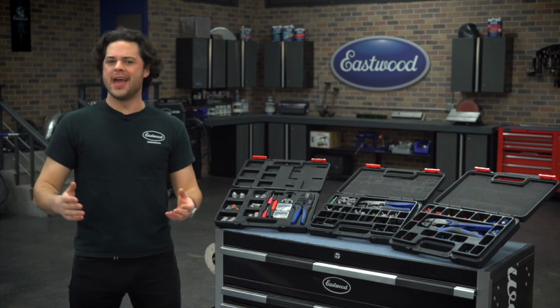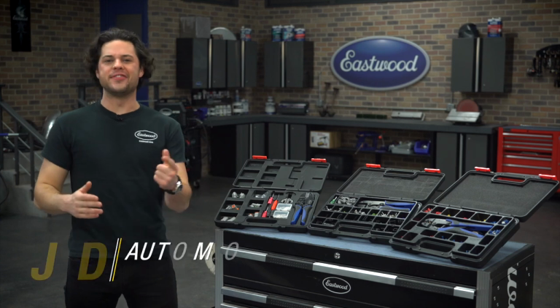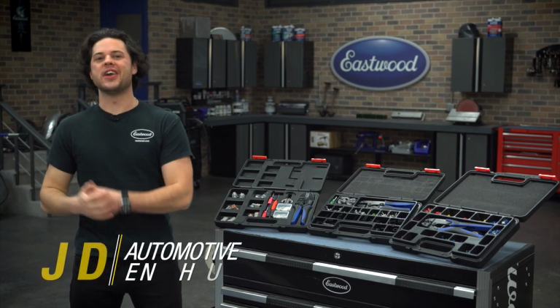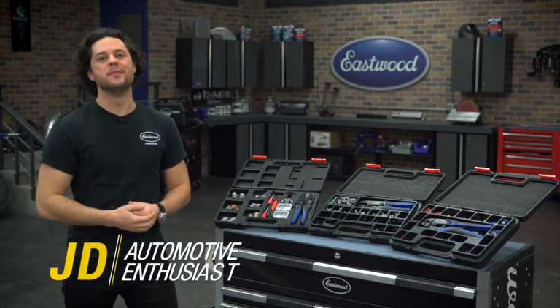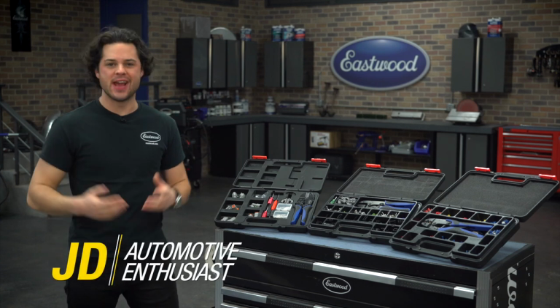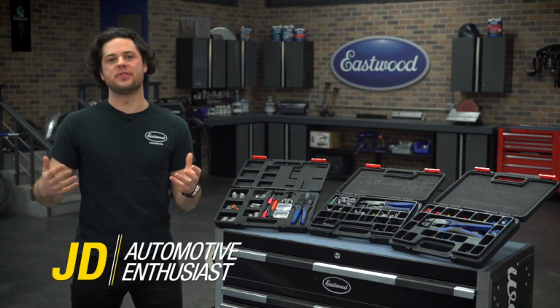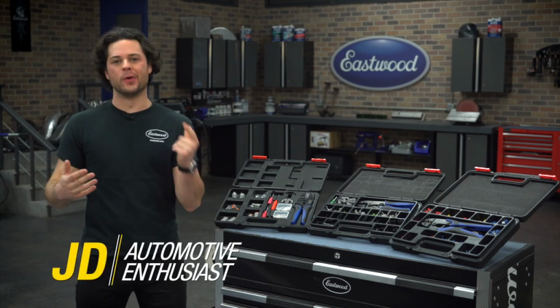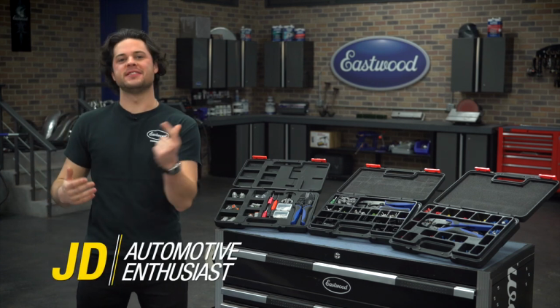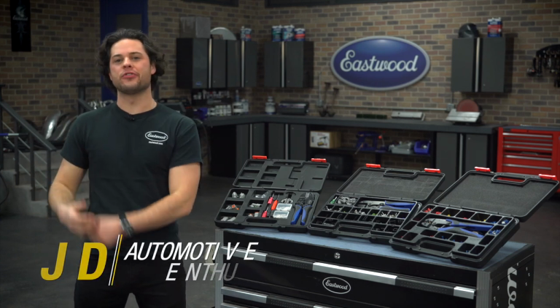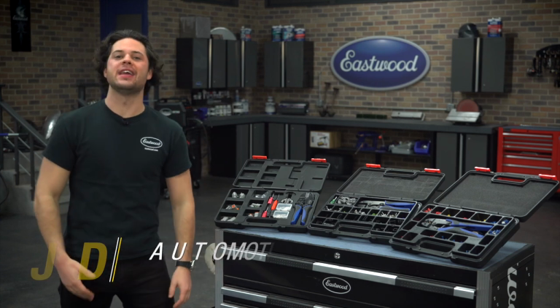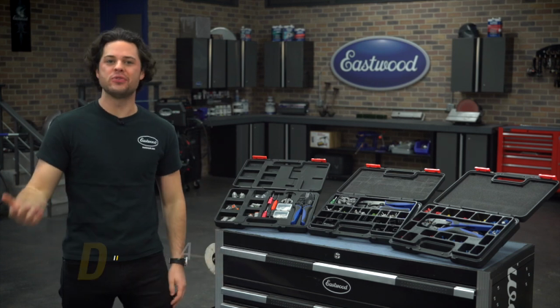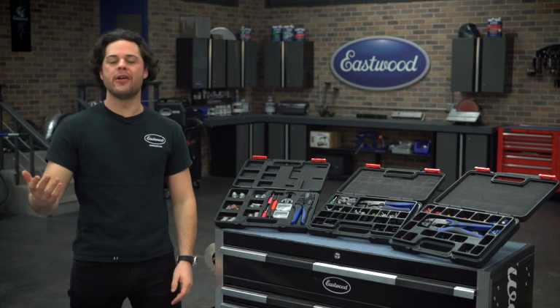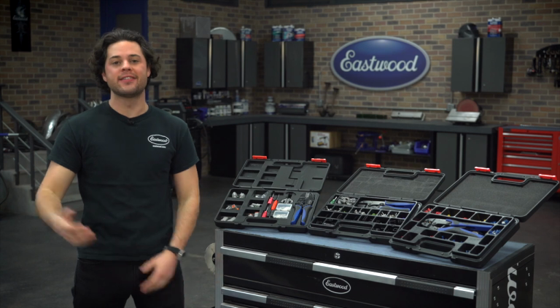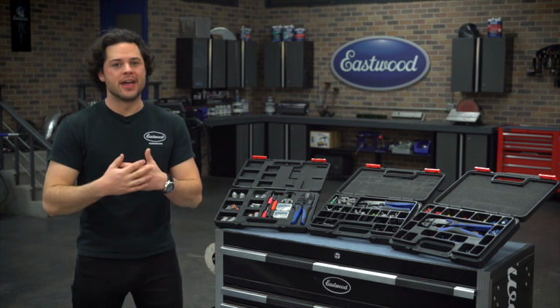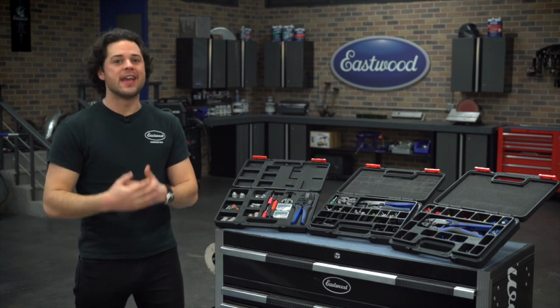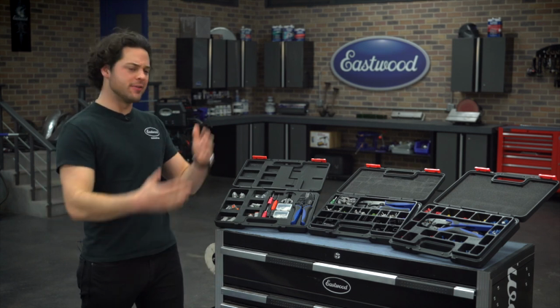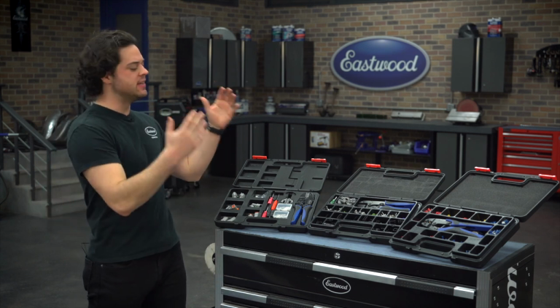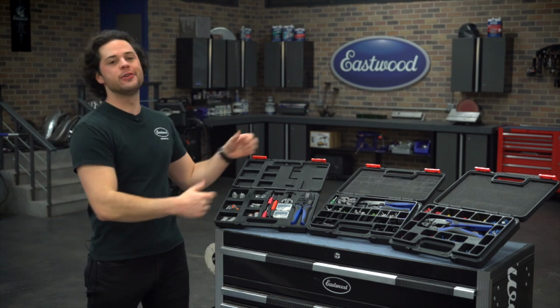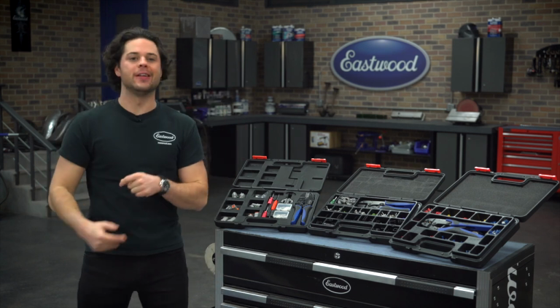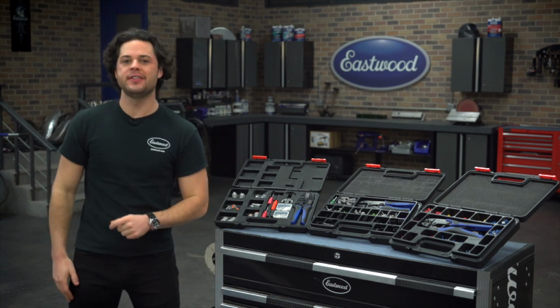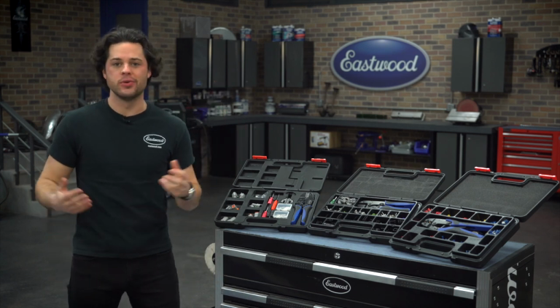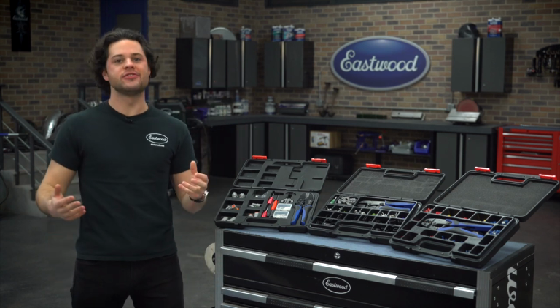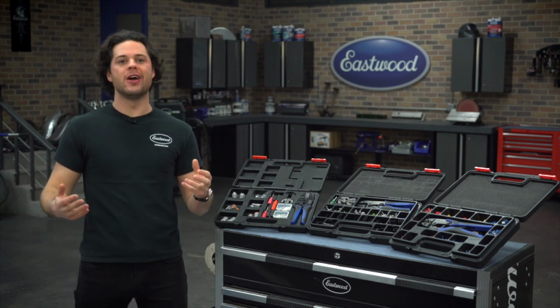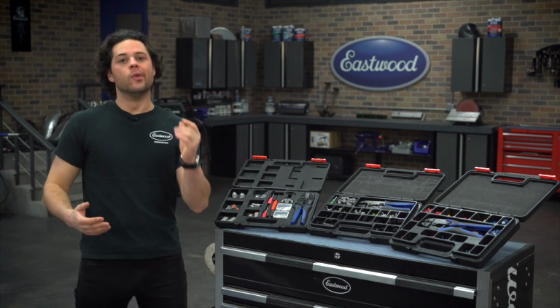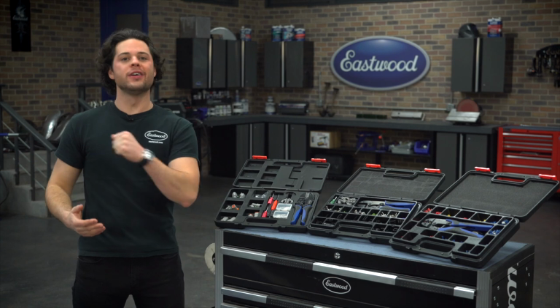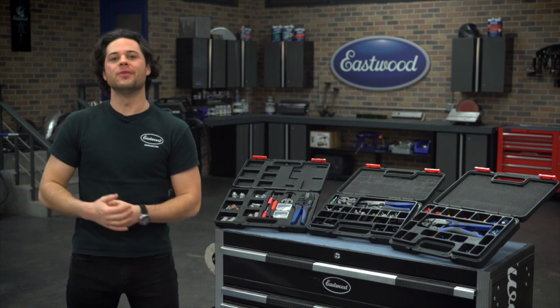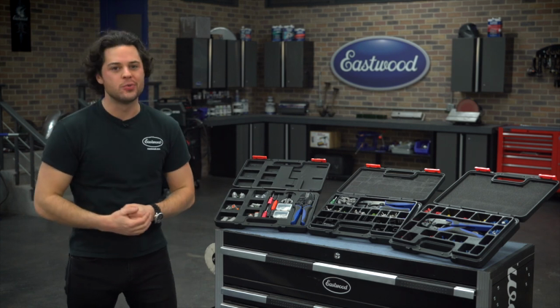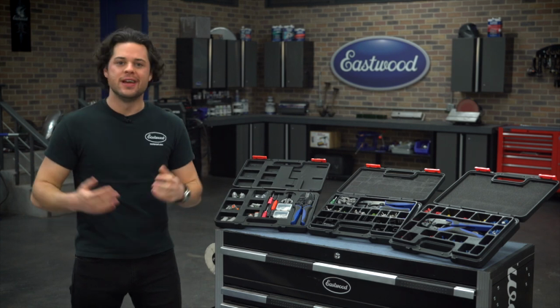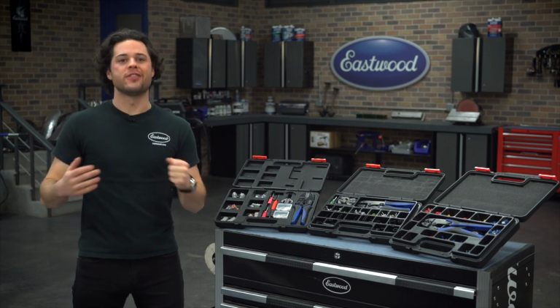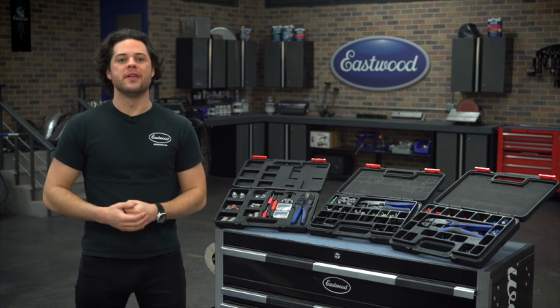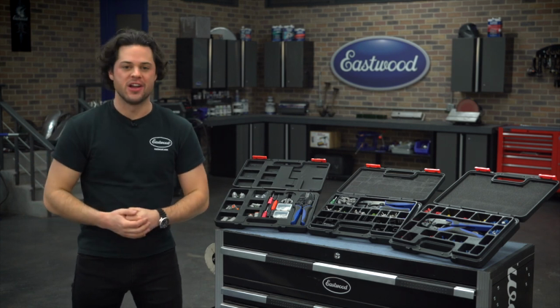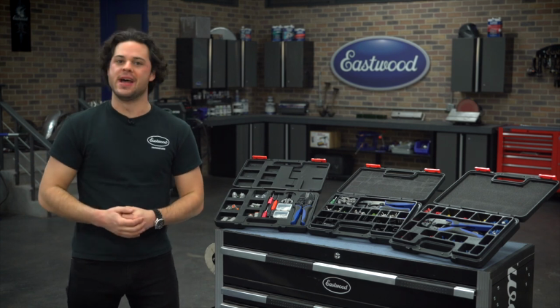Hey guys, it's JD from Eastwood, and in this video we're going to be taking a closer look at Eastwood's wiring kits that'll contain everything you need to run electricity through your project car, what you're going to get with each one, and what's going to fit your project best.